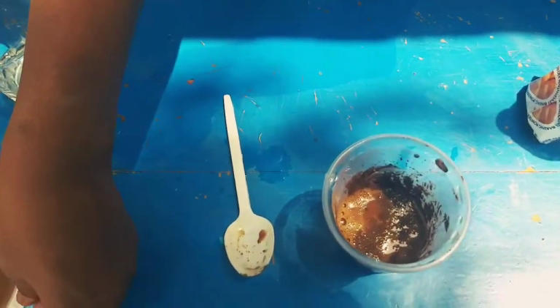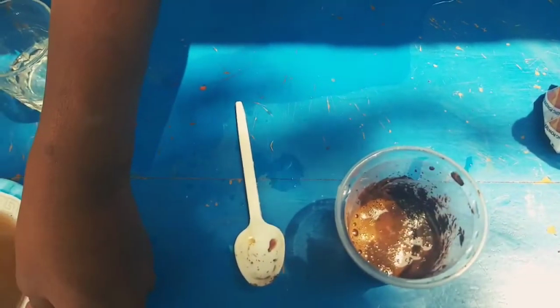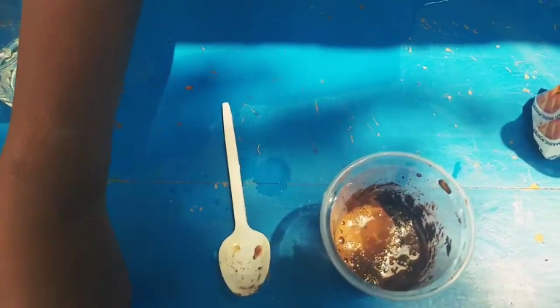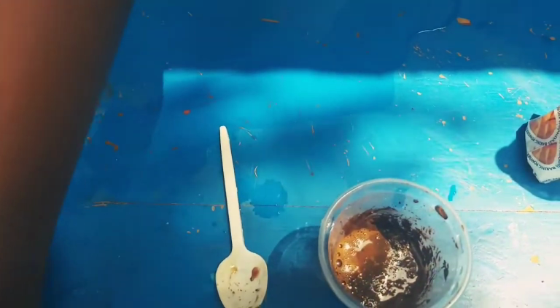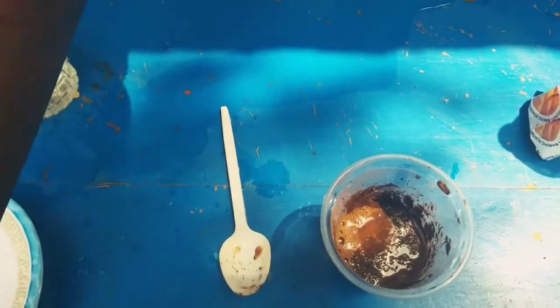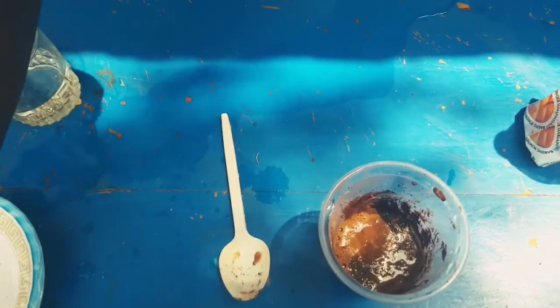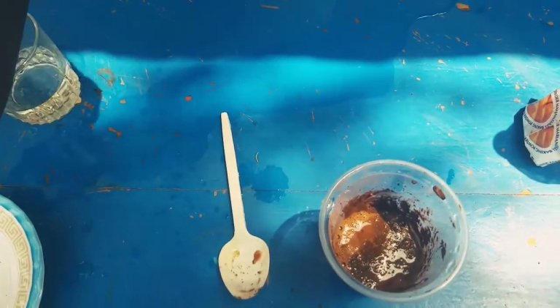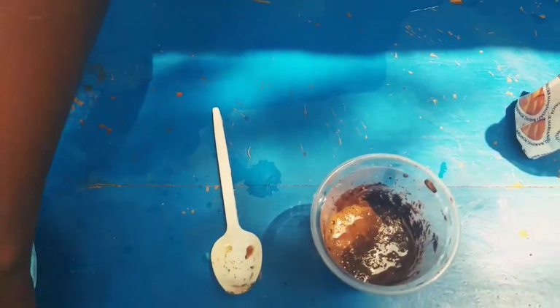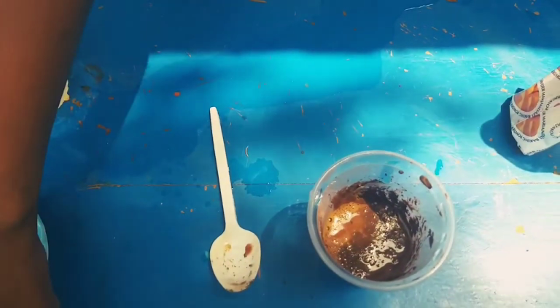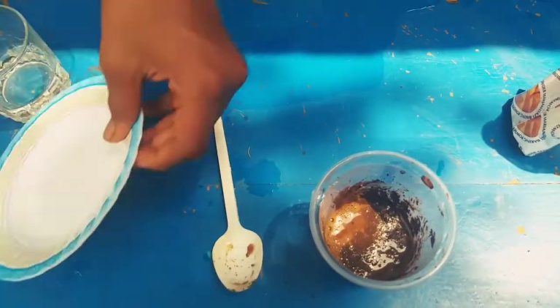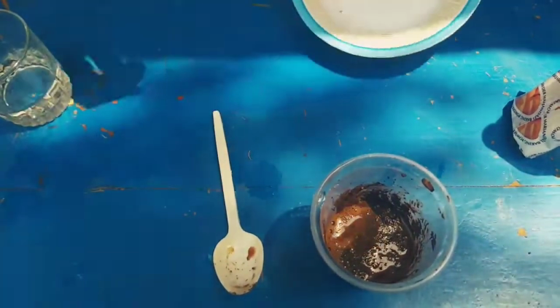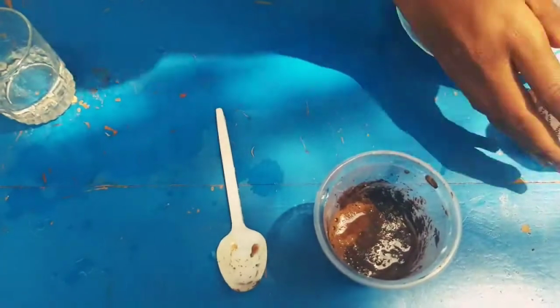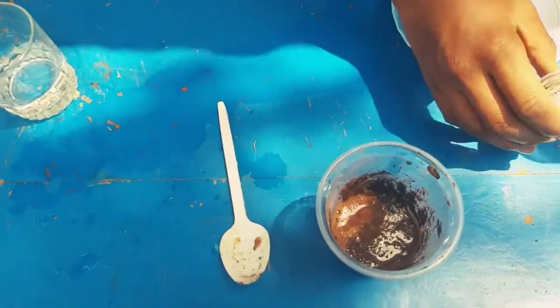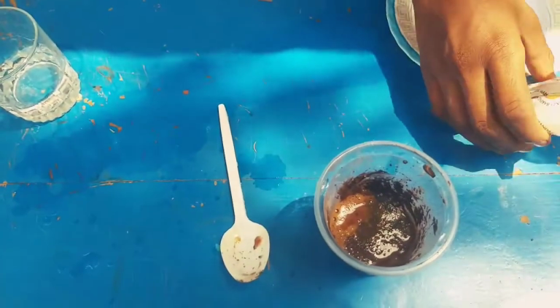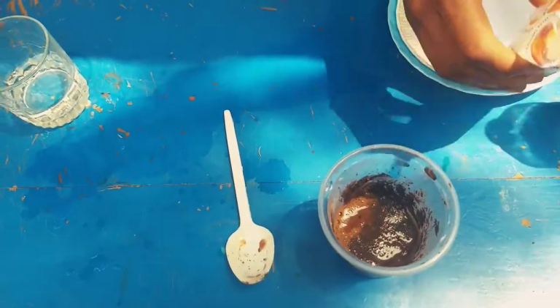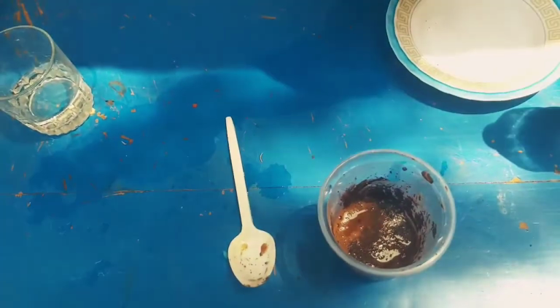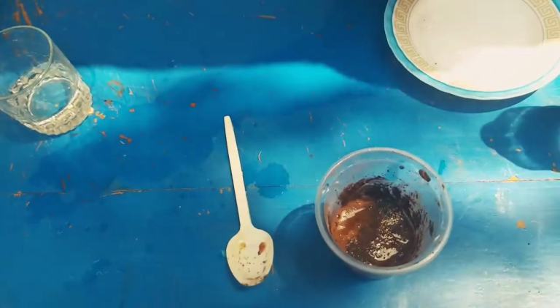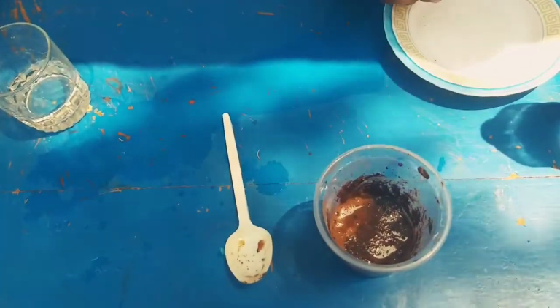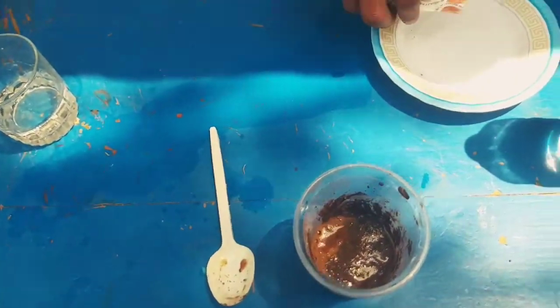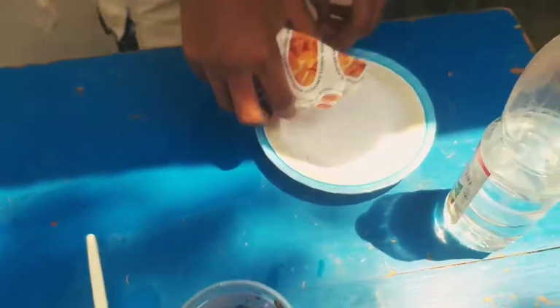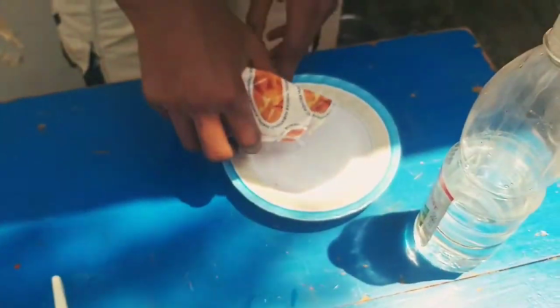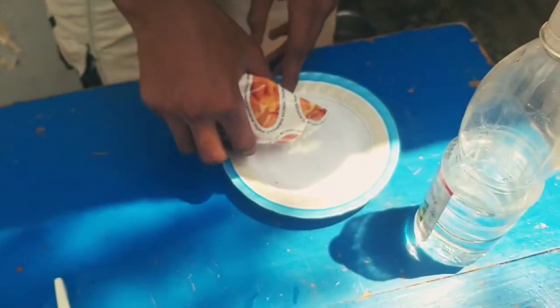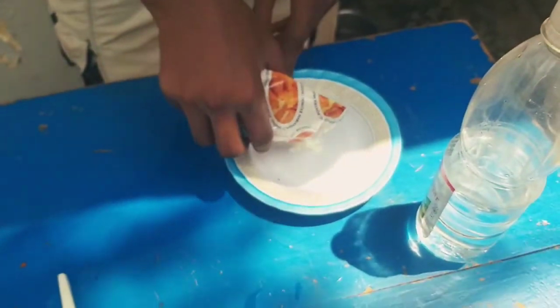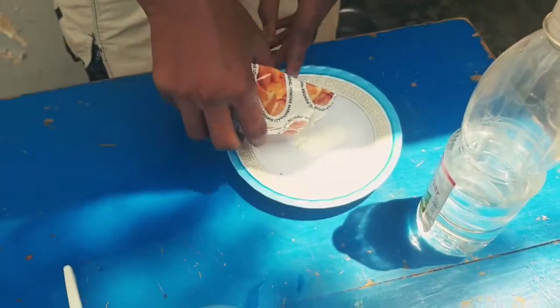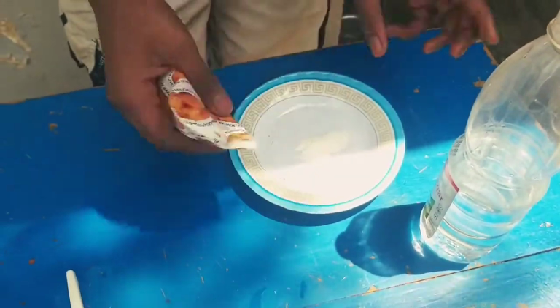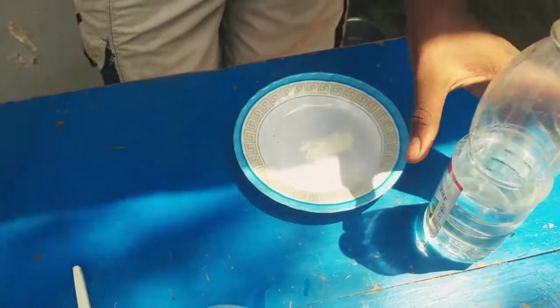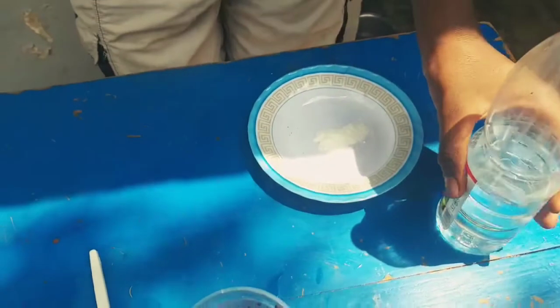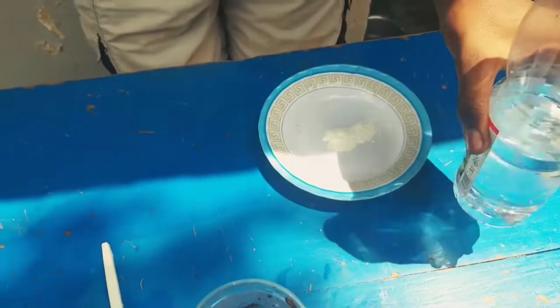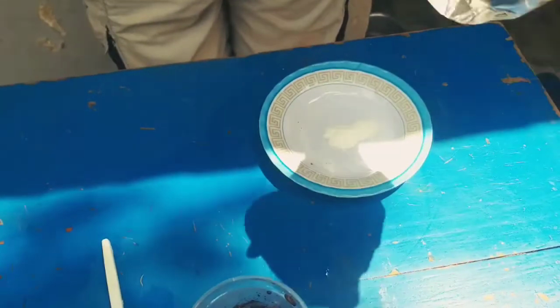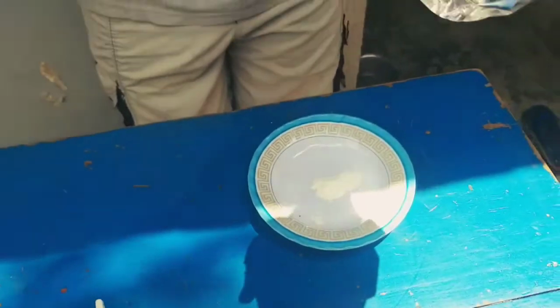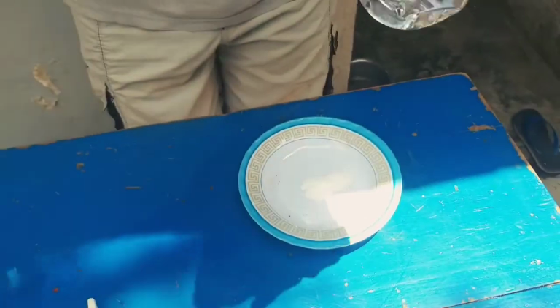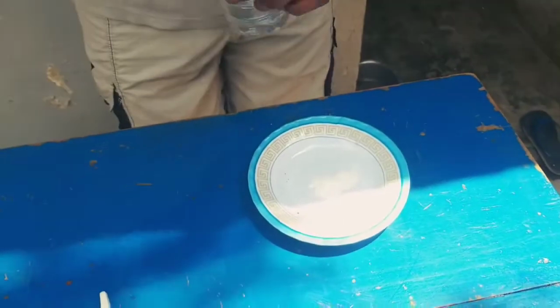You see bubbles! I want you to compare it to what you did in the first place — just put sodium bicarbonate with the acetic acid, the vinegar.